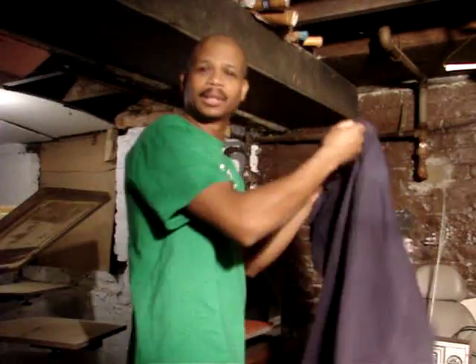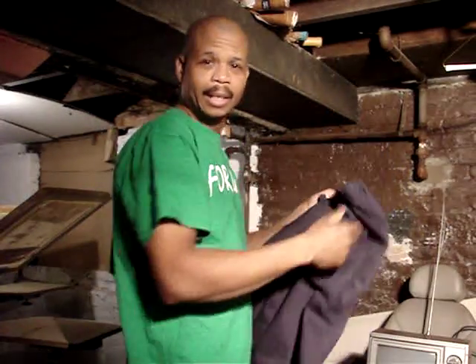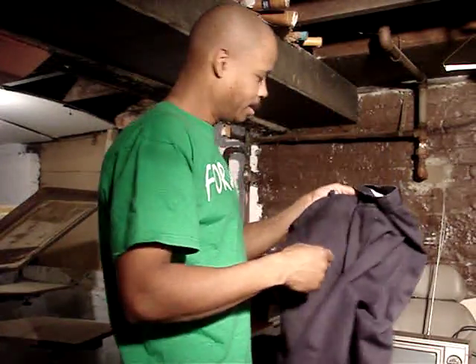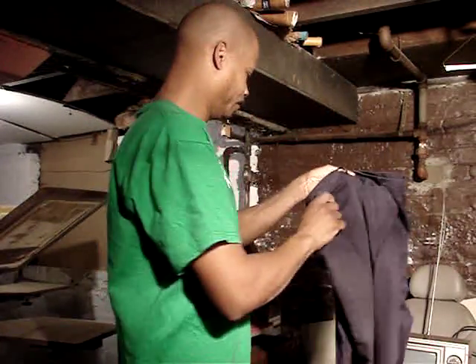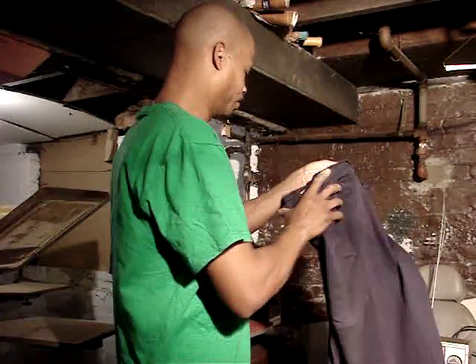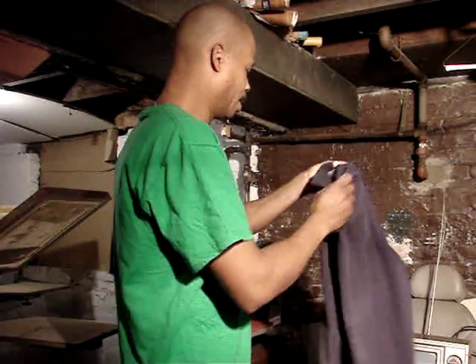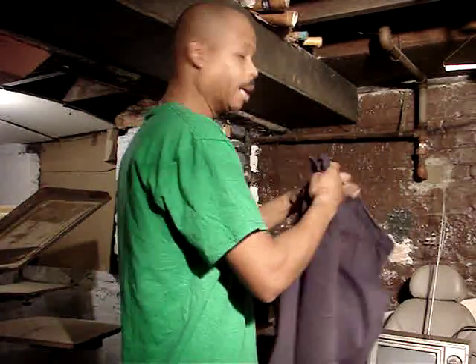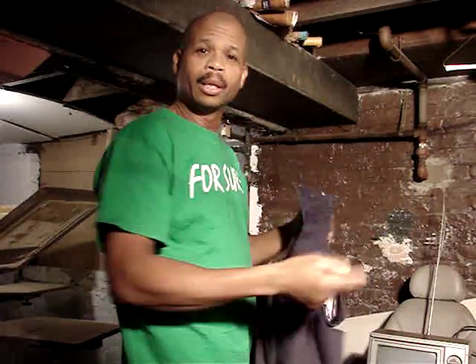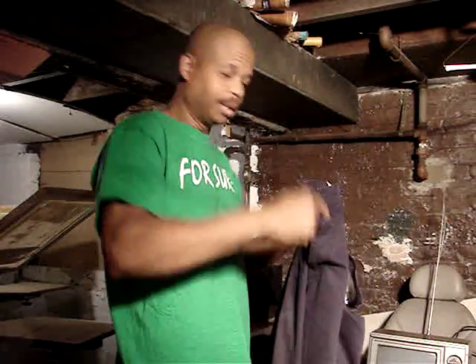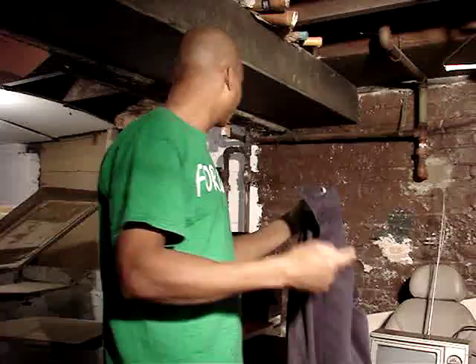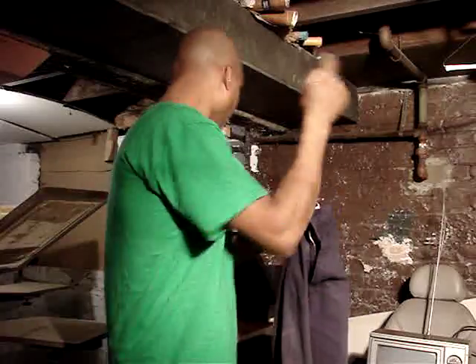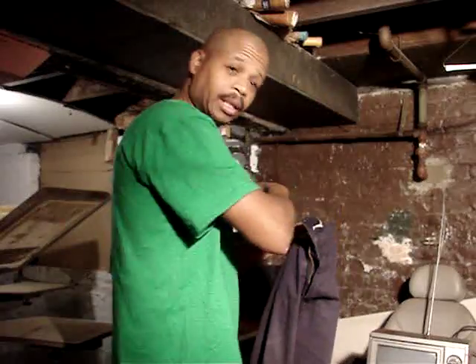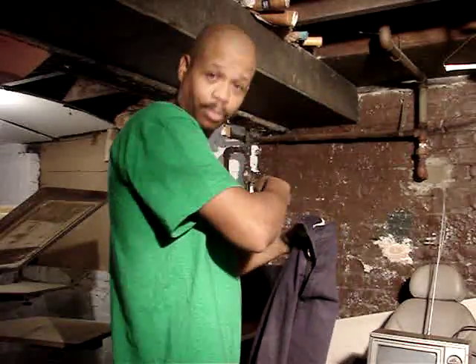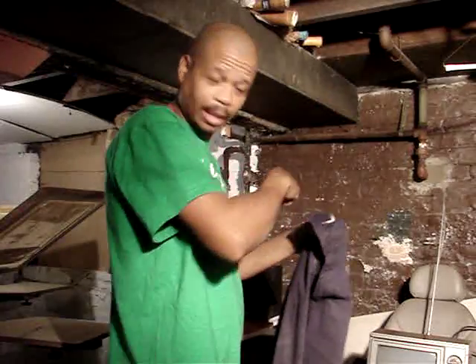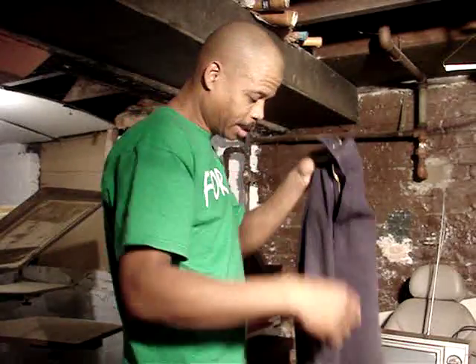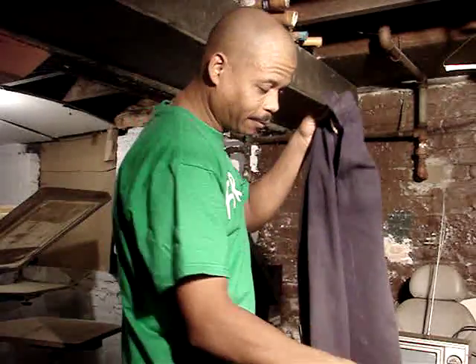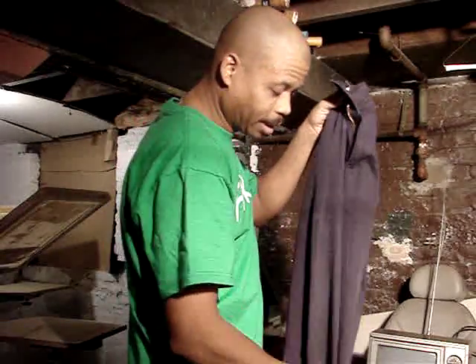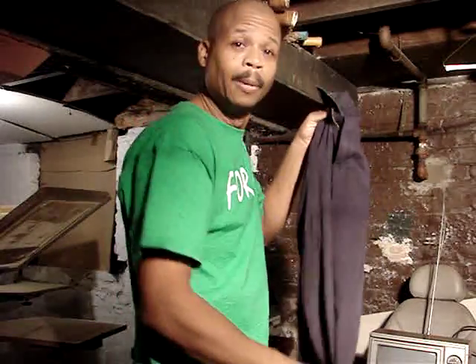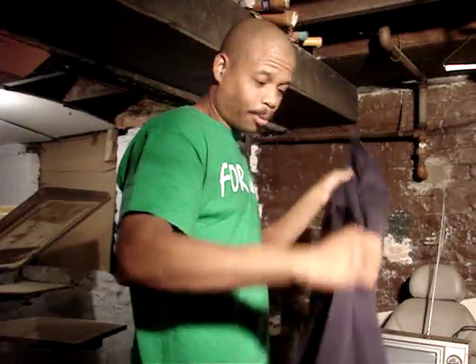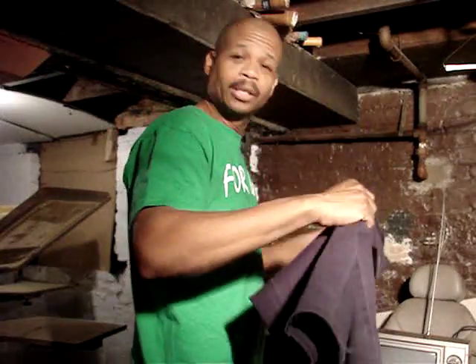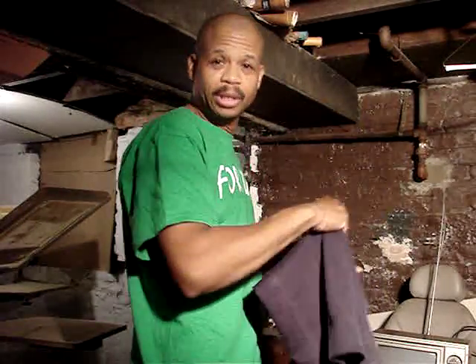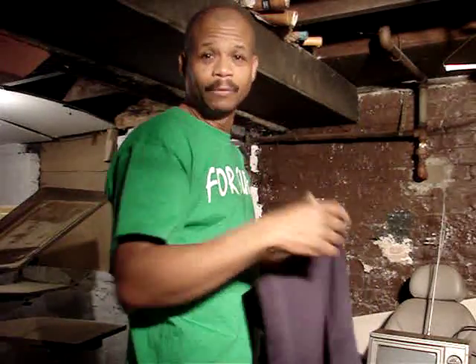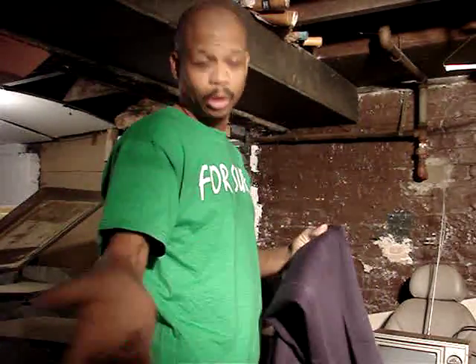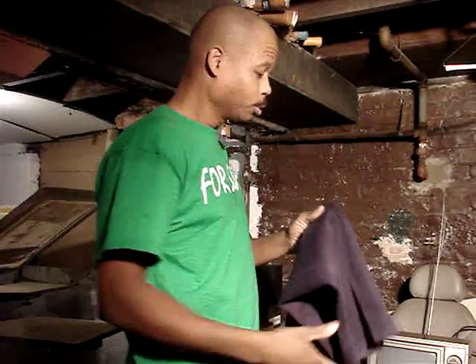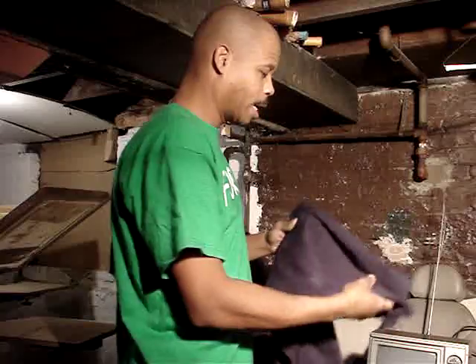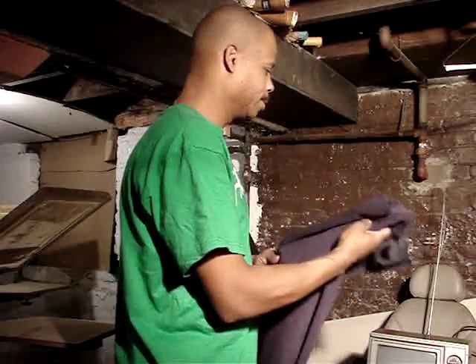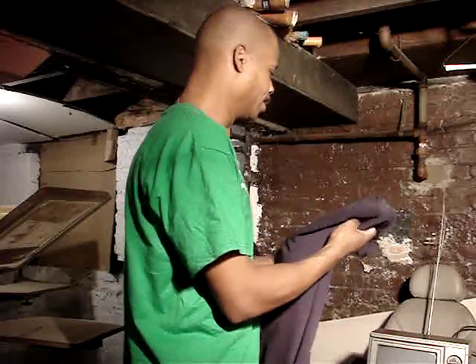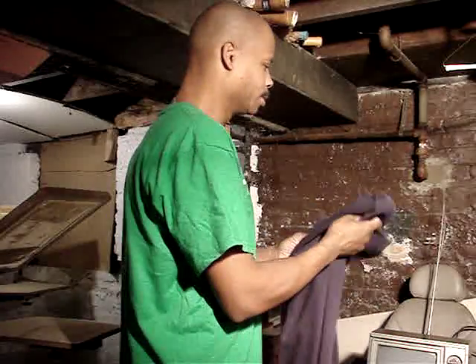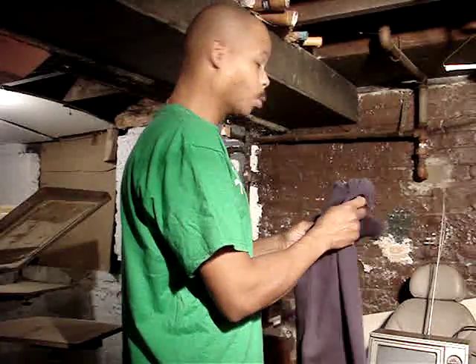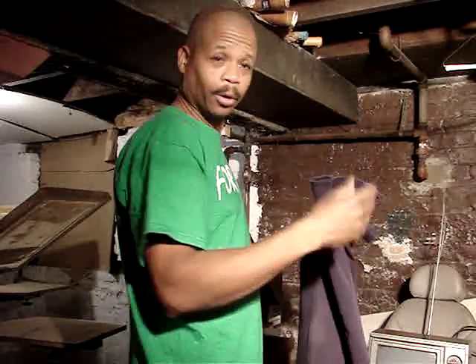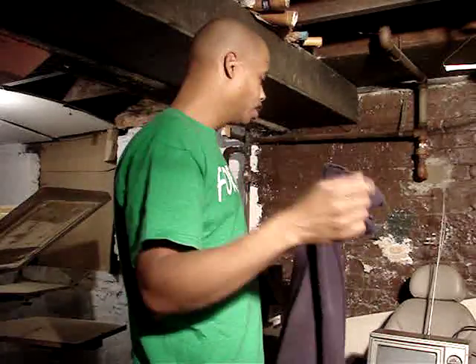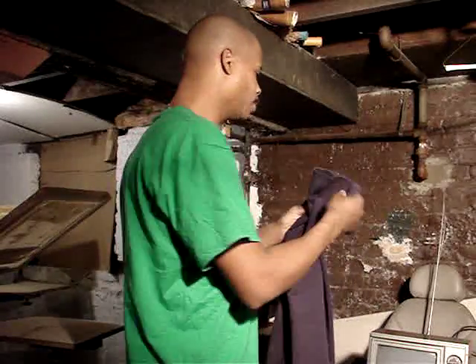Got a pair of regular slacks here and we're going to put these slacks on this heat press and see if it's going to press them just like if you were to go to a dry cleaners. So without further ado, here we go.